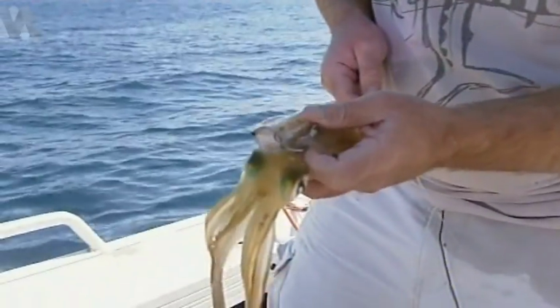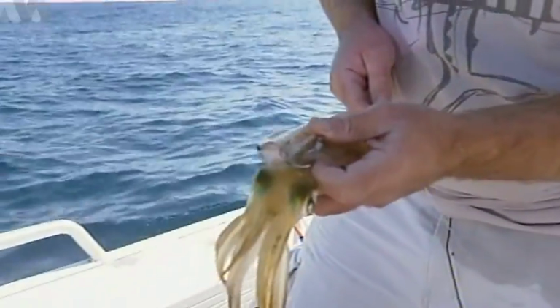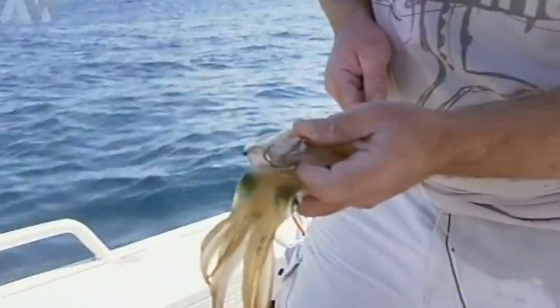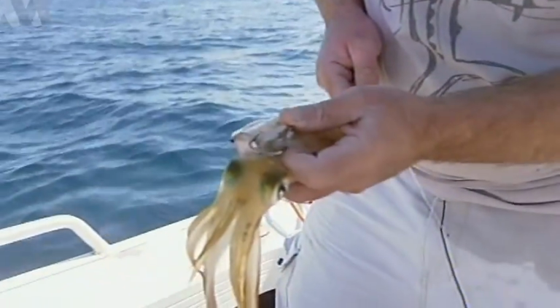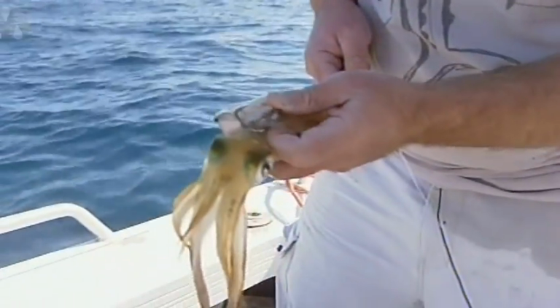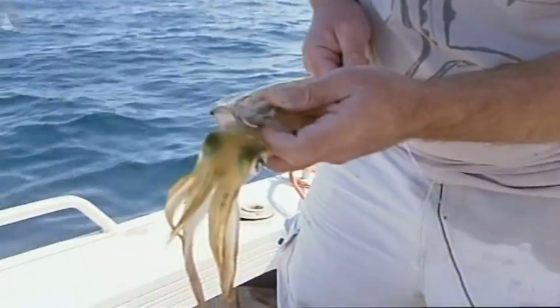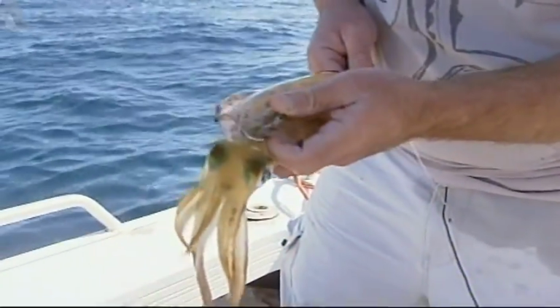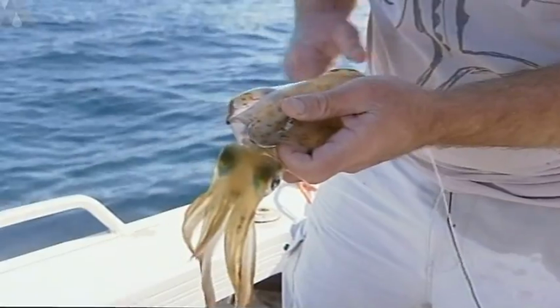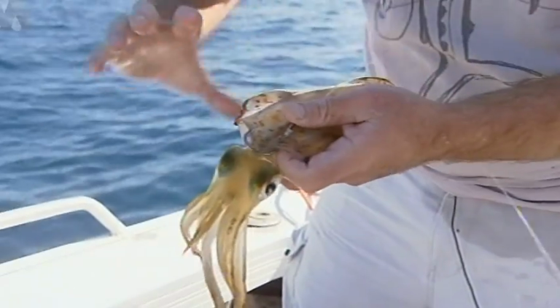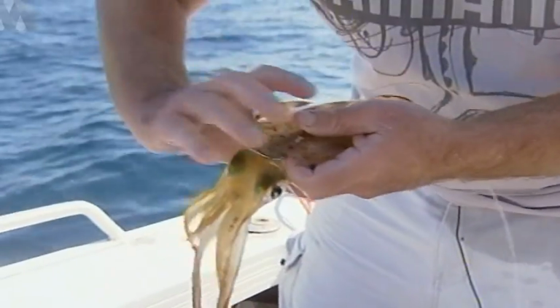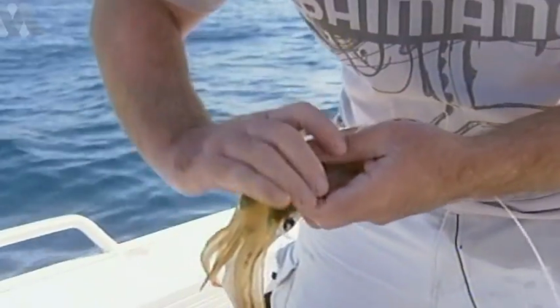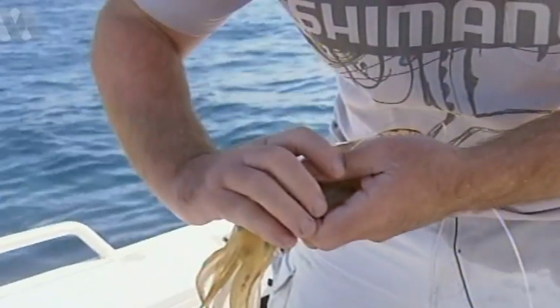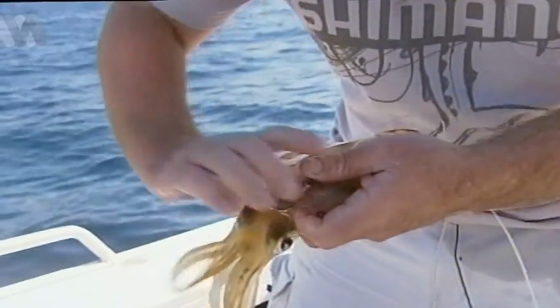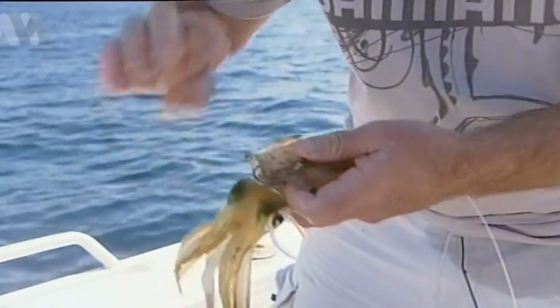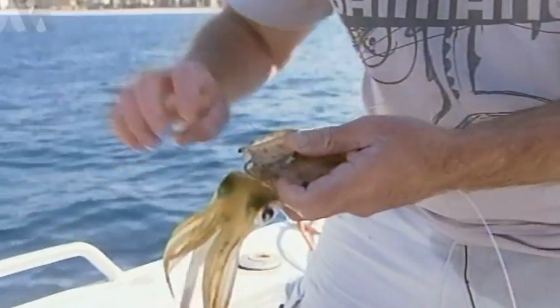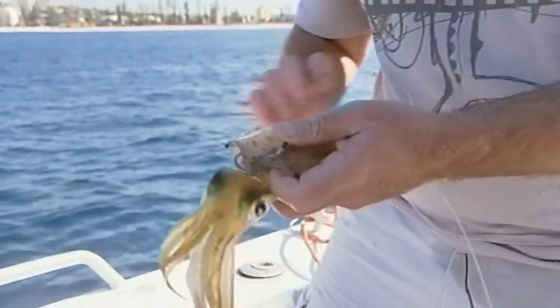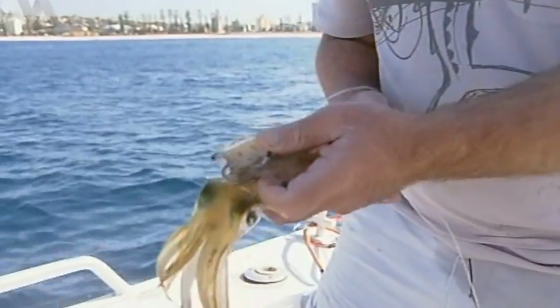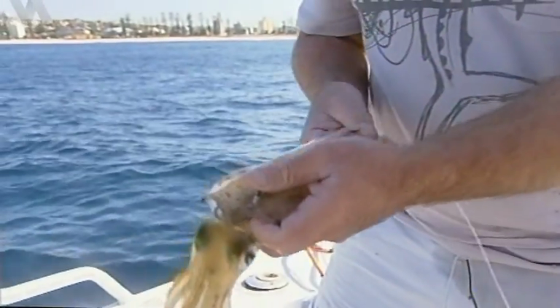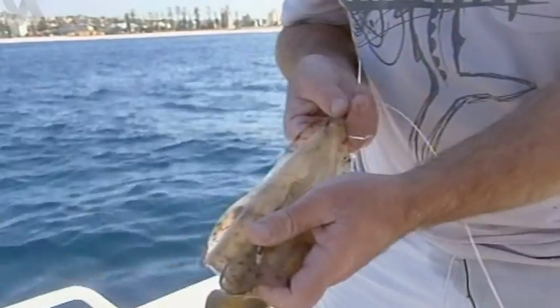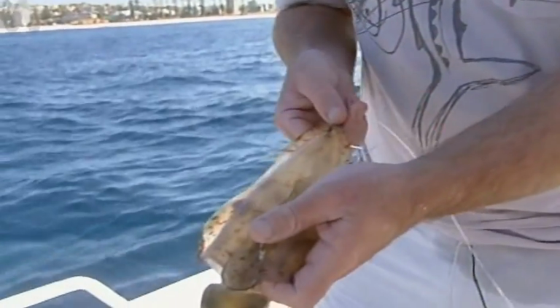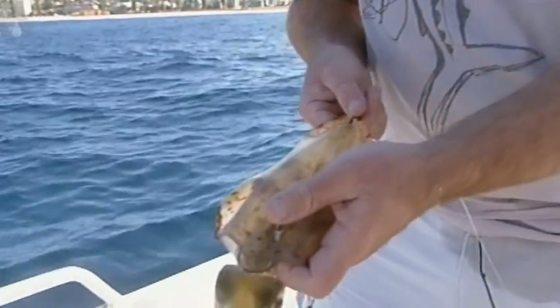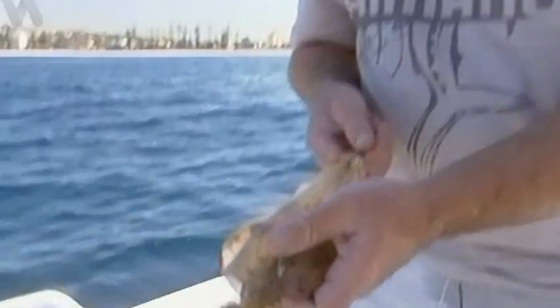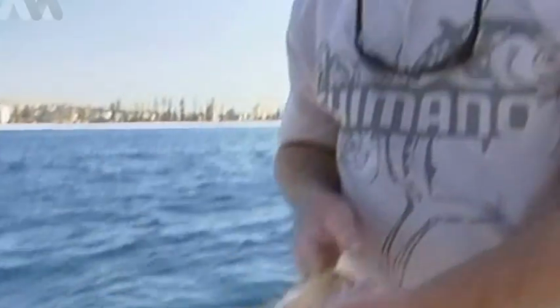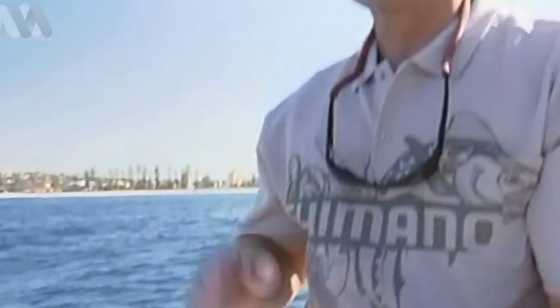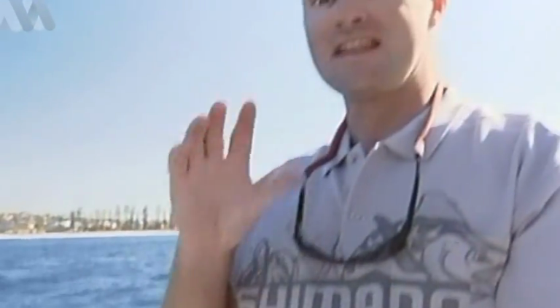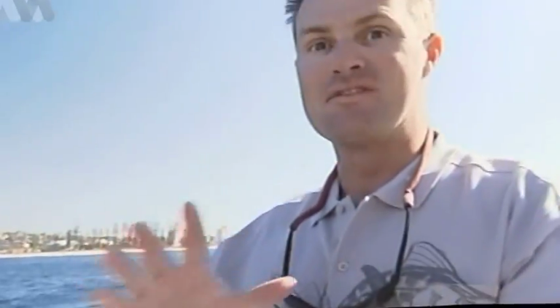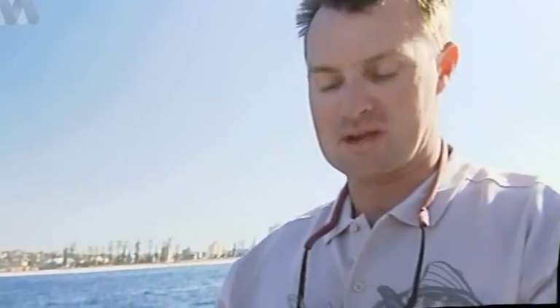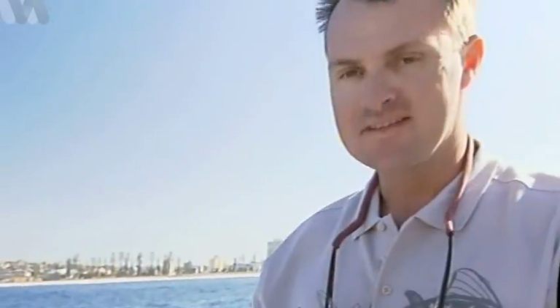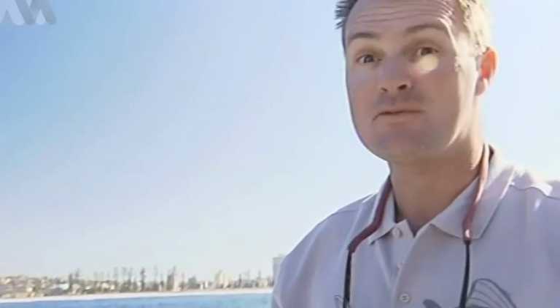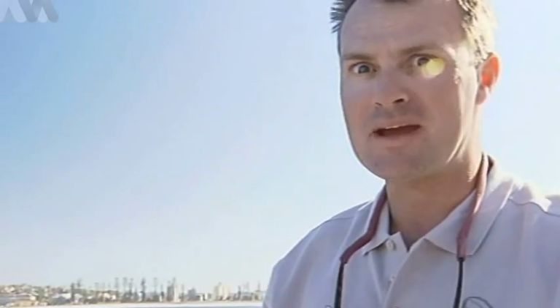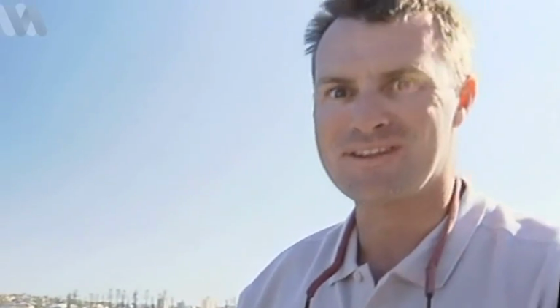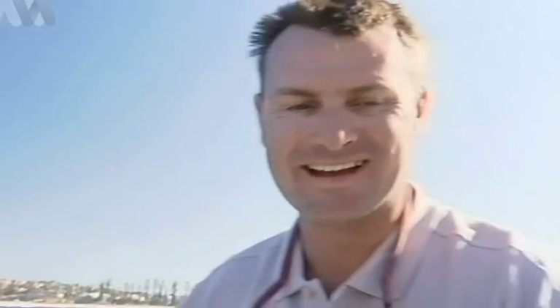That one will just sit perfectly, so if he comes up and nails it by the head, you've got him. Chances are you'll get him on both hooks because they love squid, as we're about to find out.